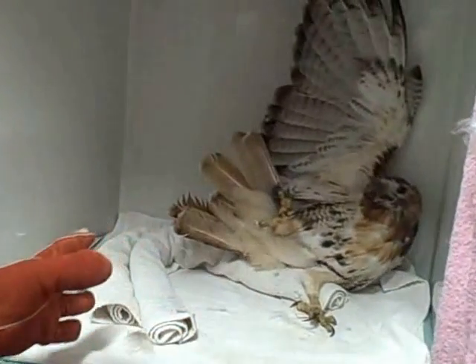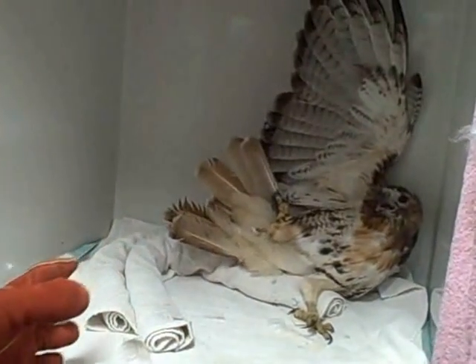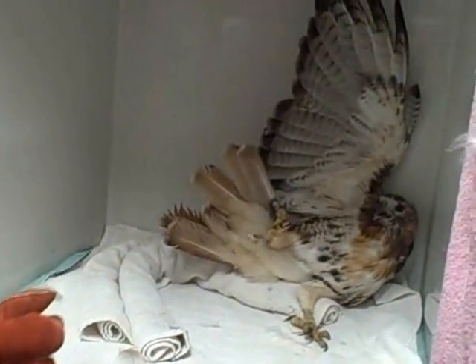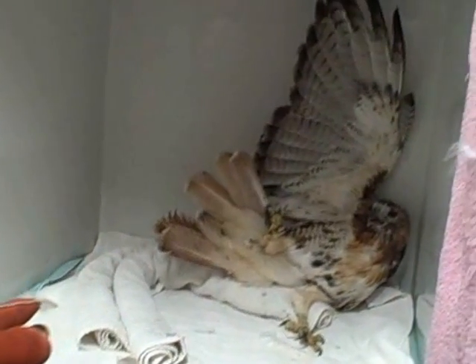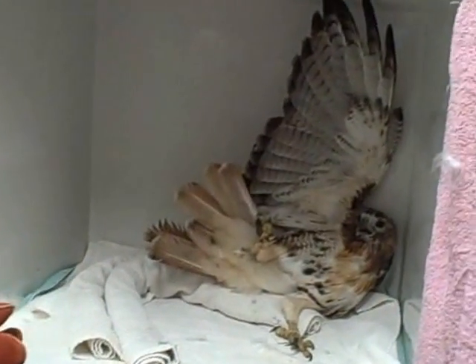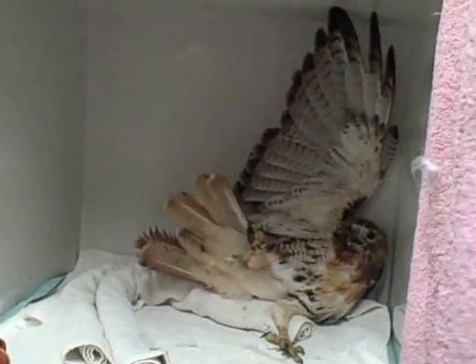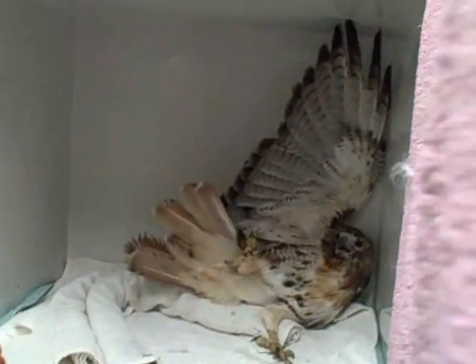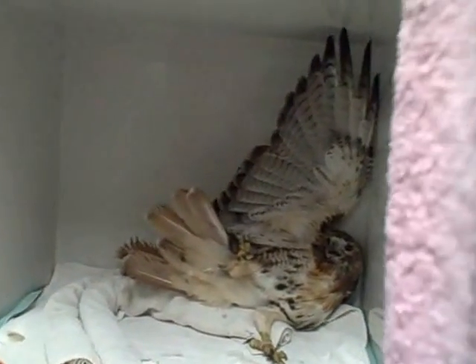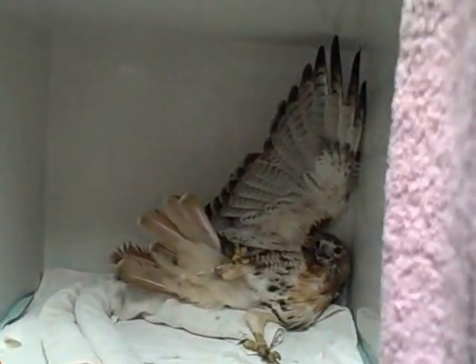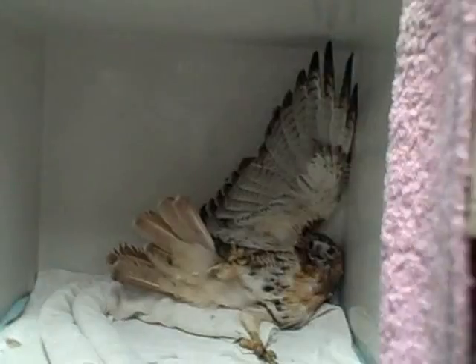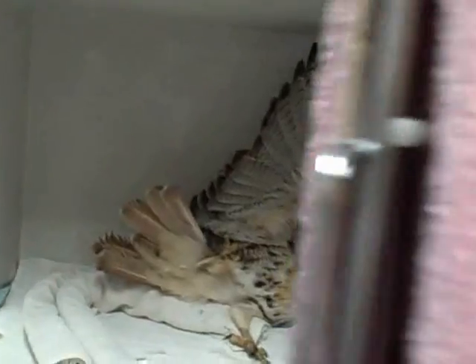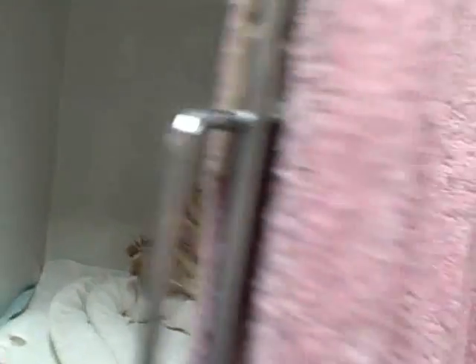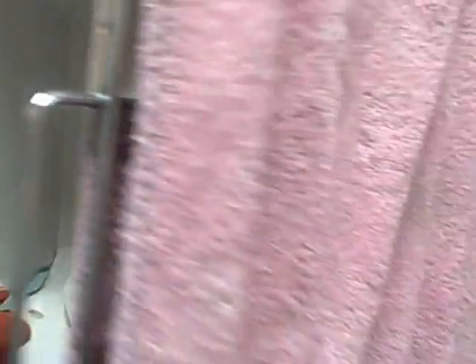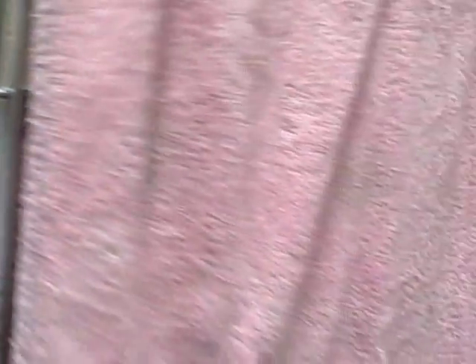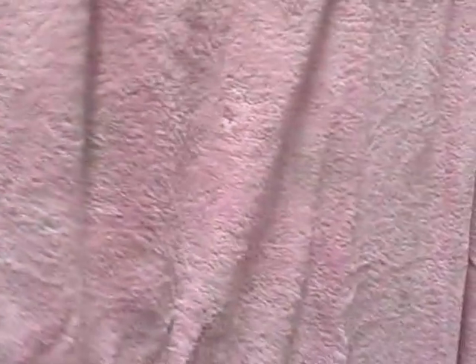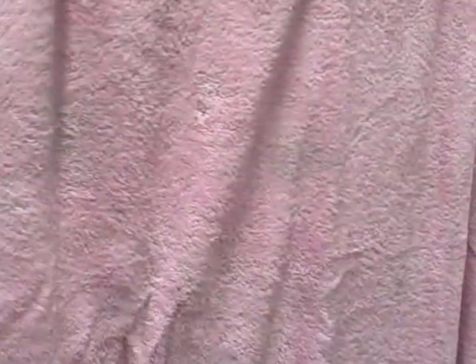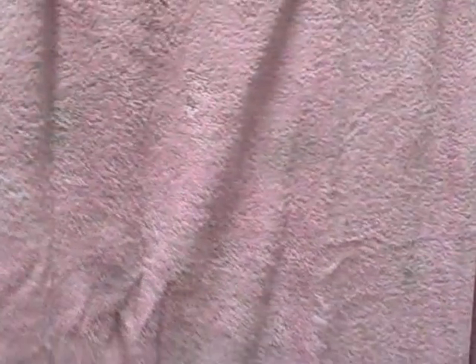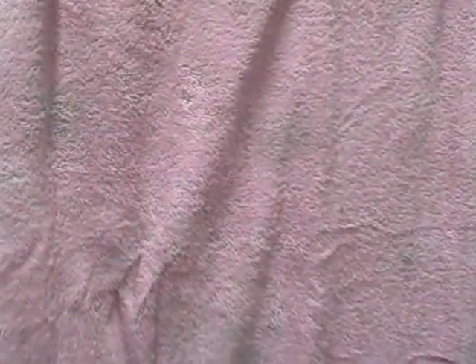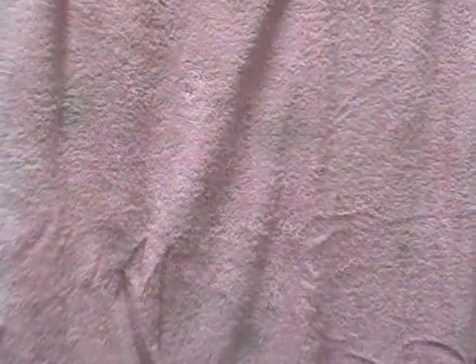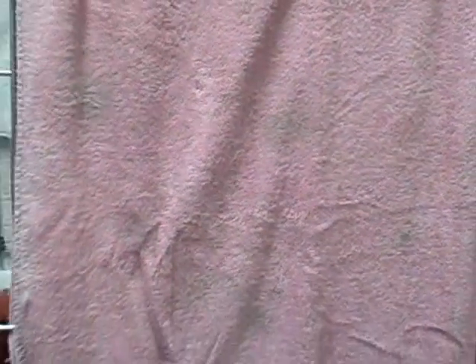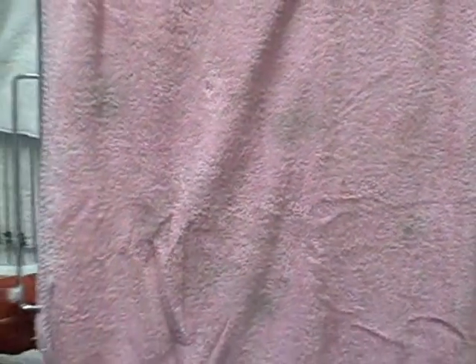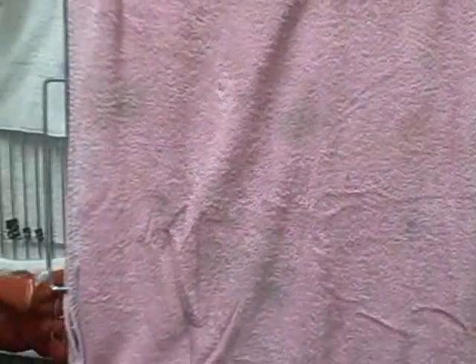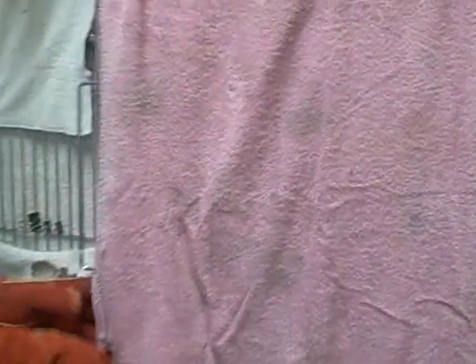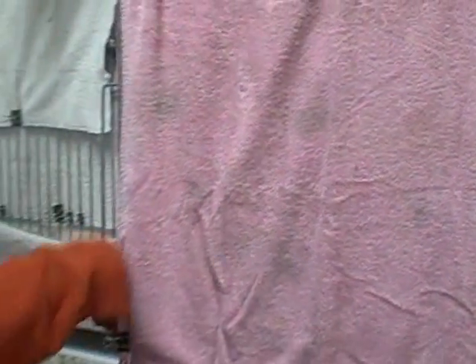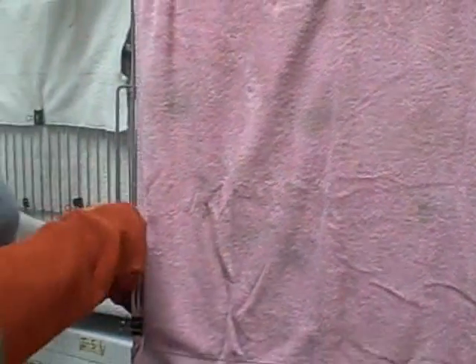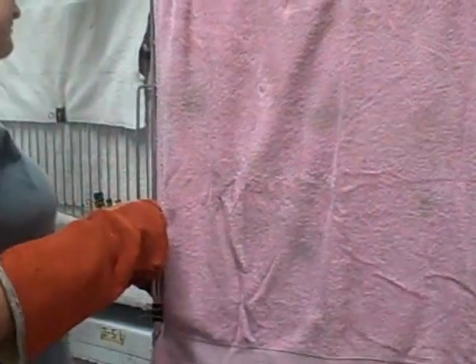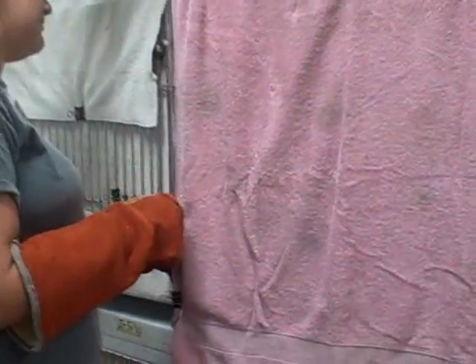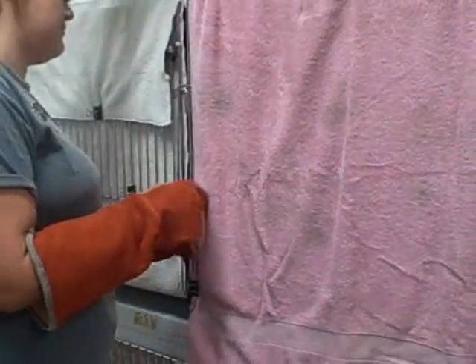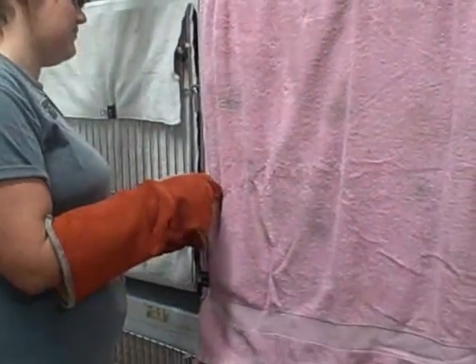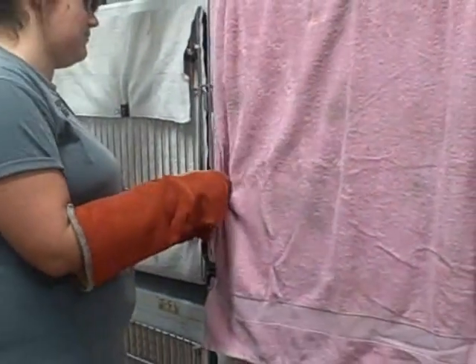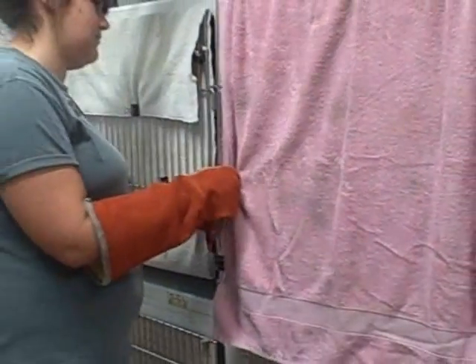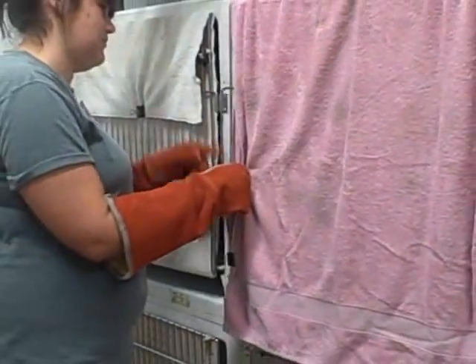When we put her back she usually has her wings up like that — that's a defensive posture — and once we close the door she settles back down.